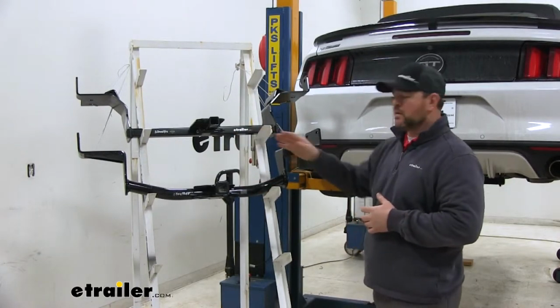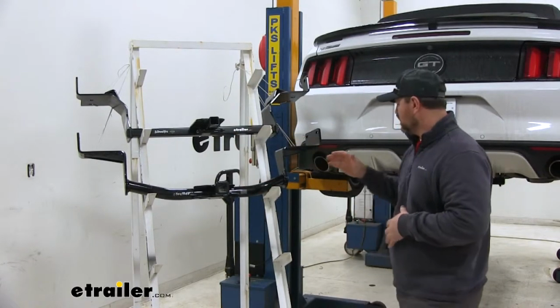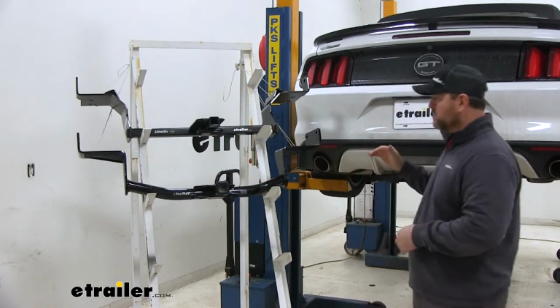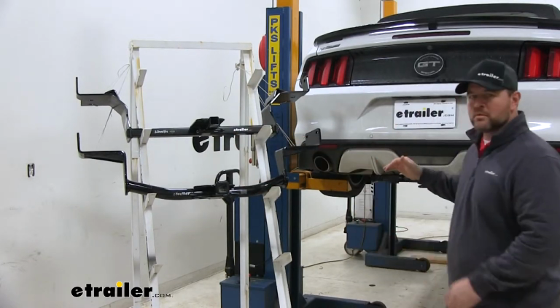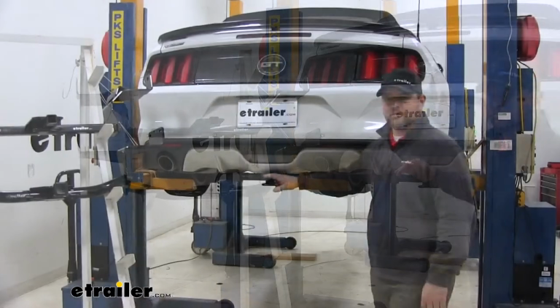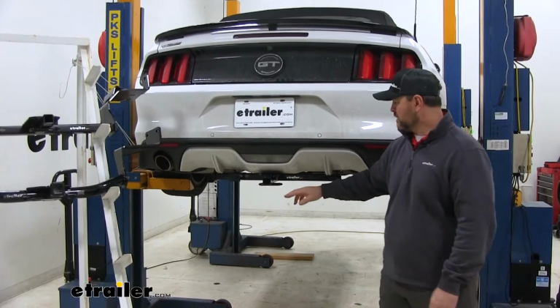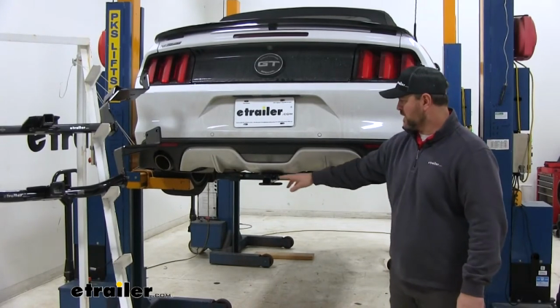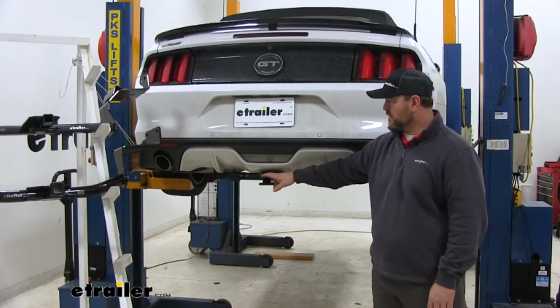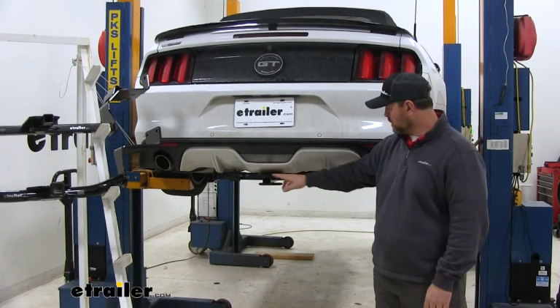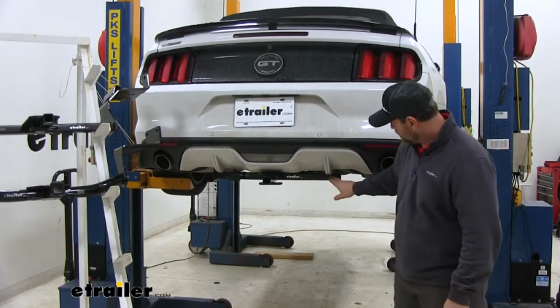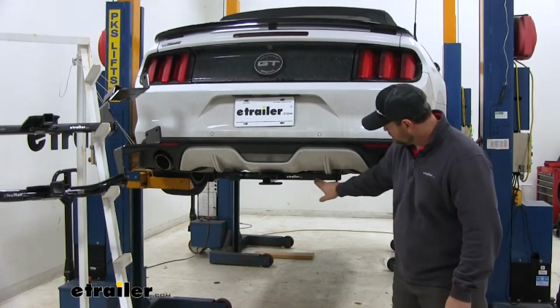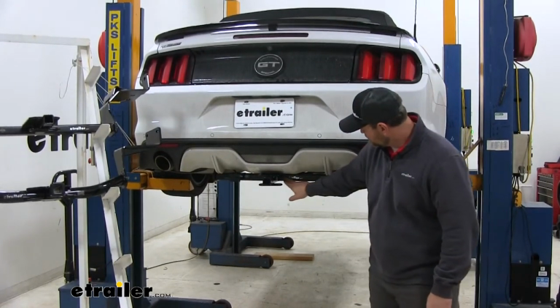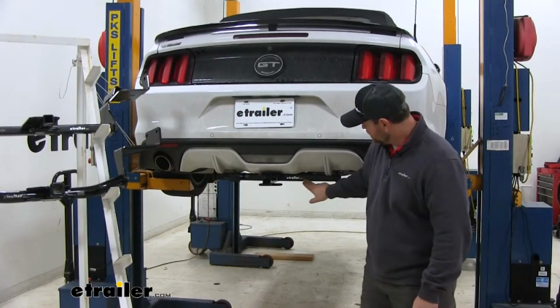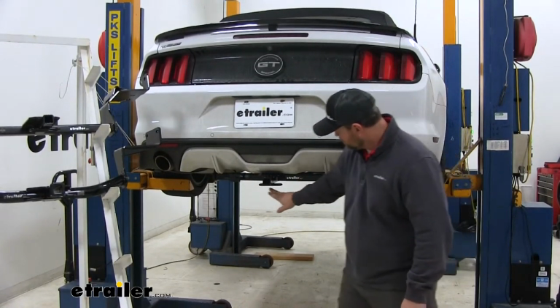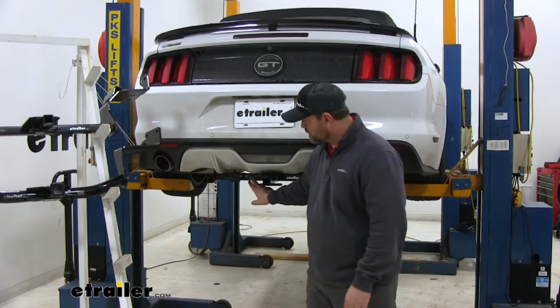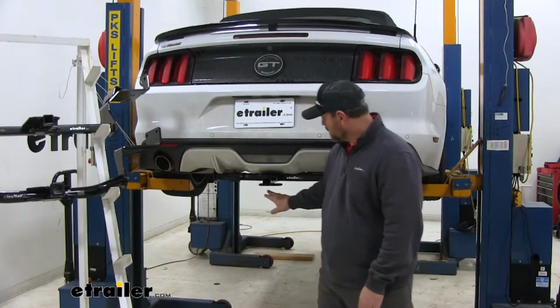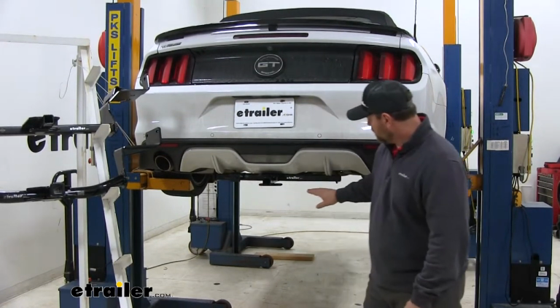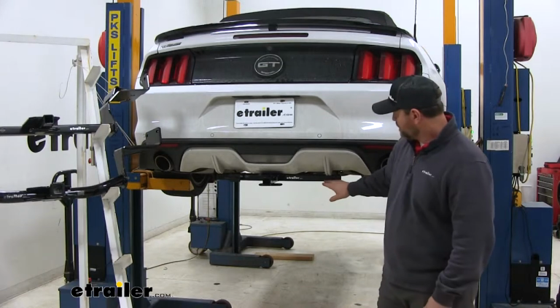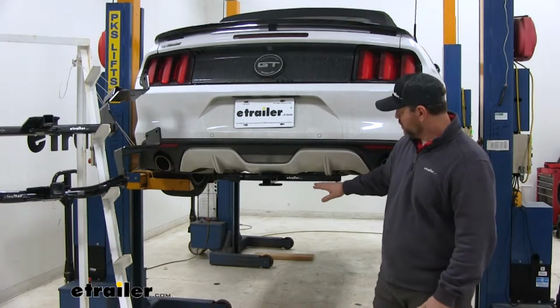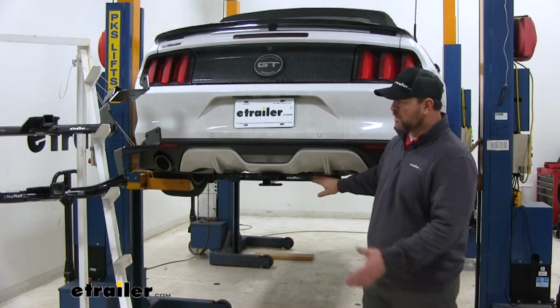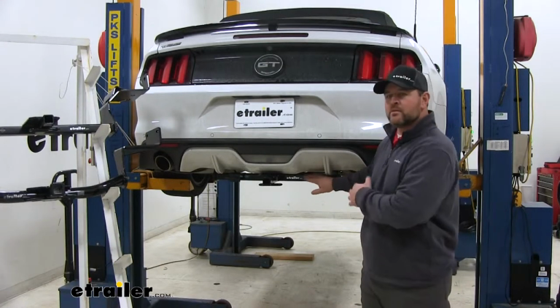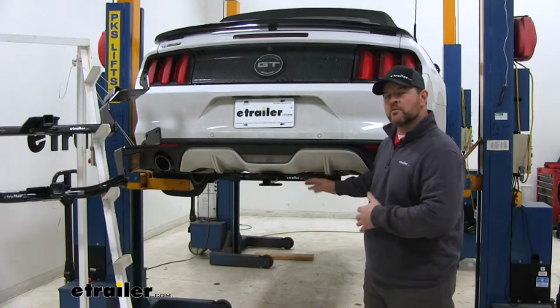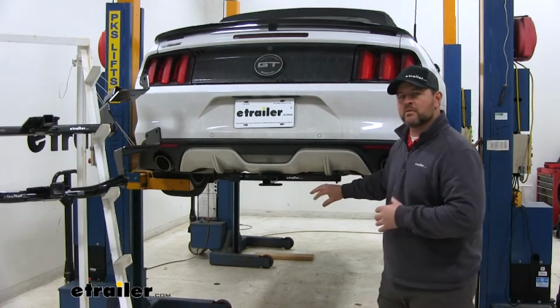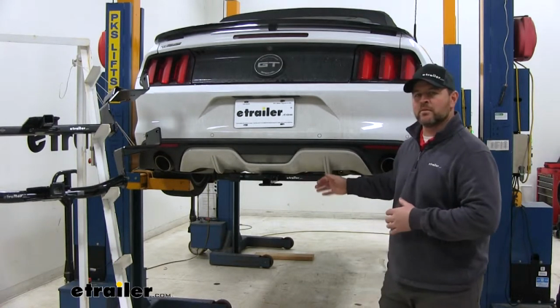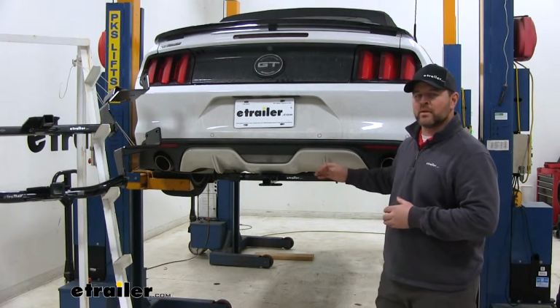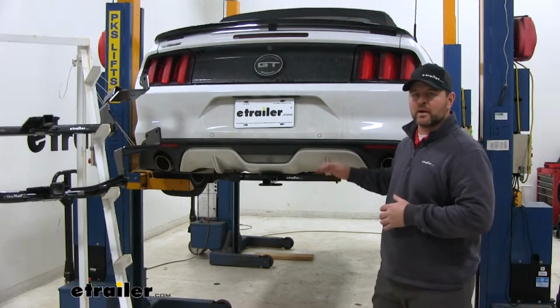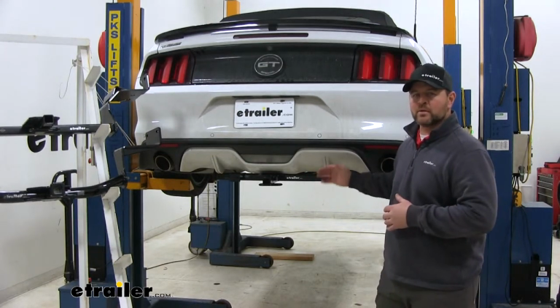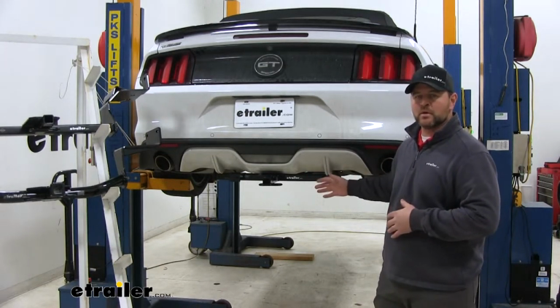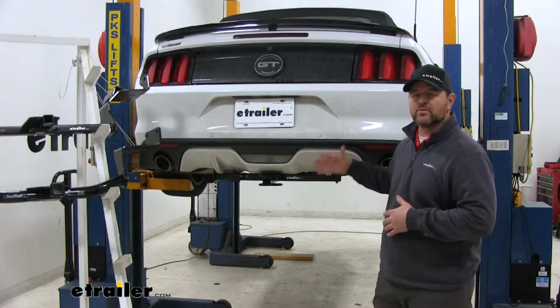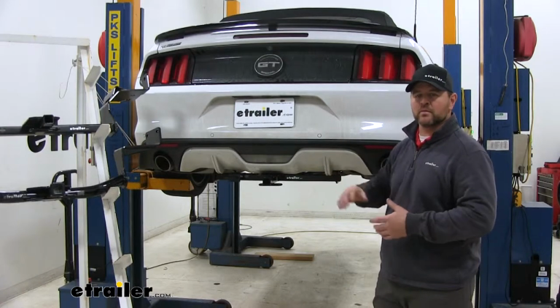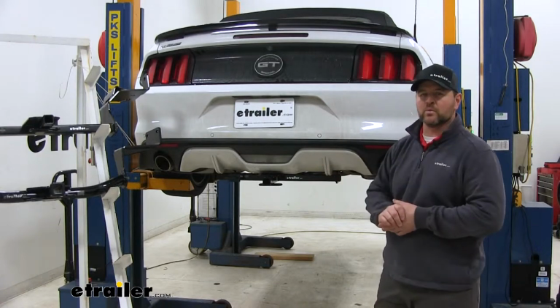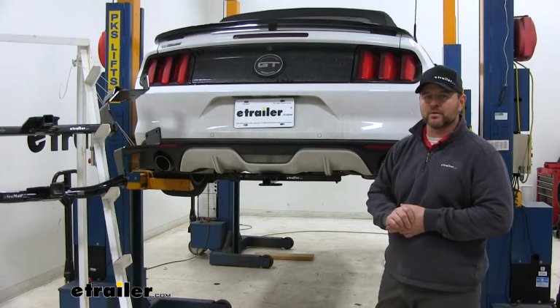You can see here on the vehicle what the Draw-Tite is going to look like installed. You can see the cross tube is visible here. With the CURT having the round tube, it might give it a little bit more of an aerodynamic look and fit a little bit better with the vehicle.